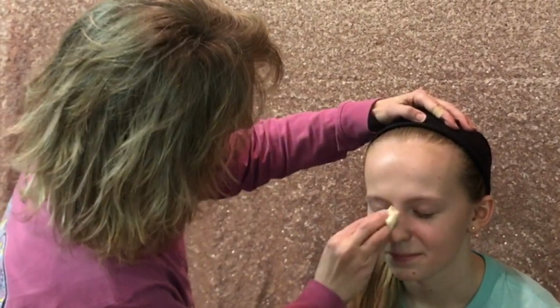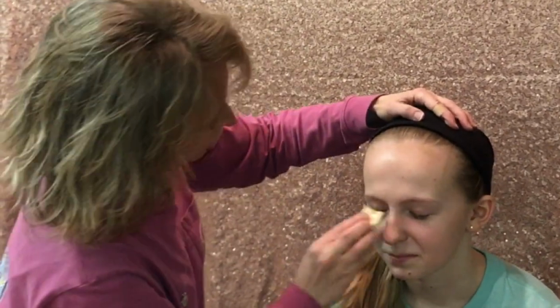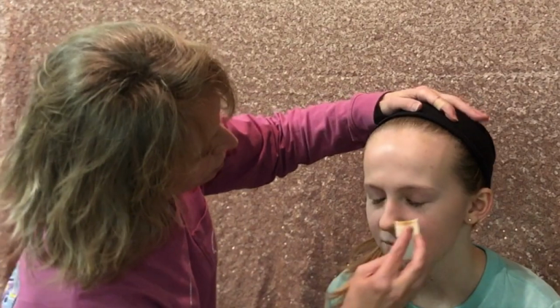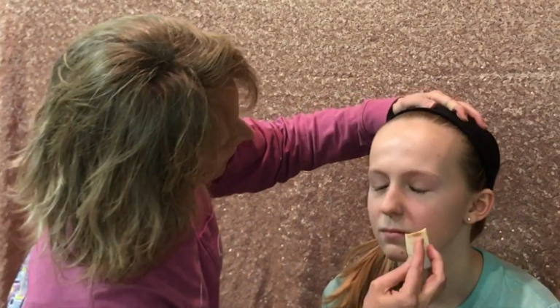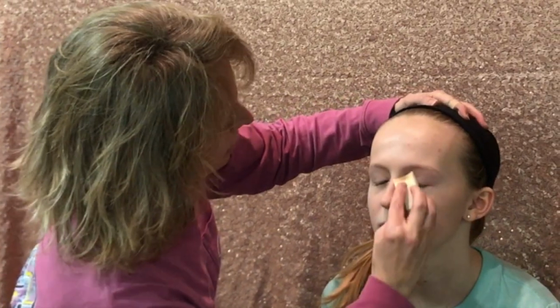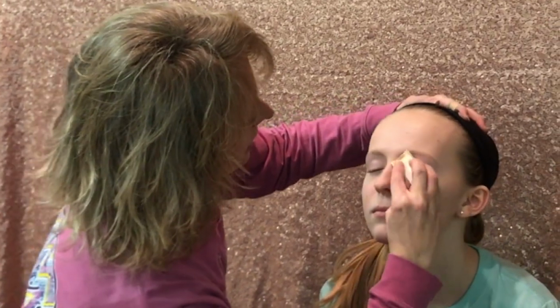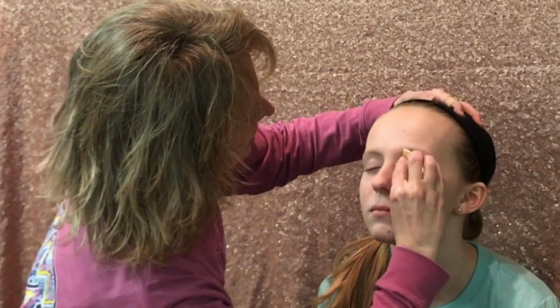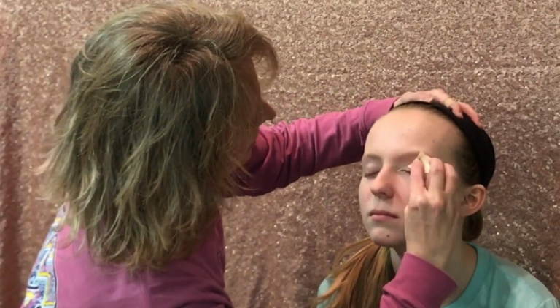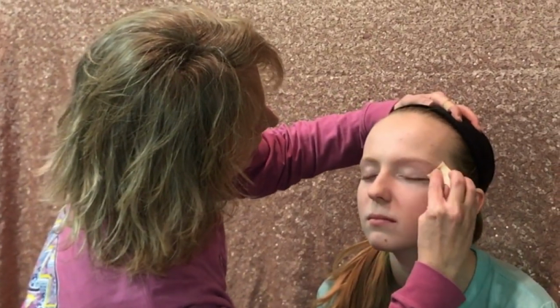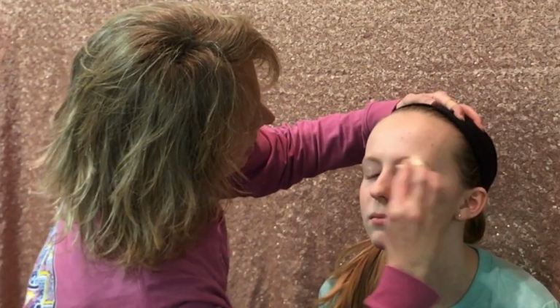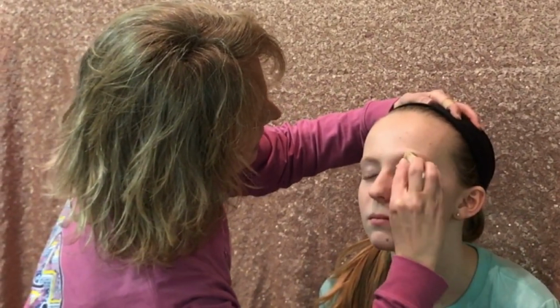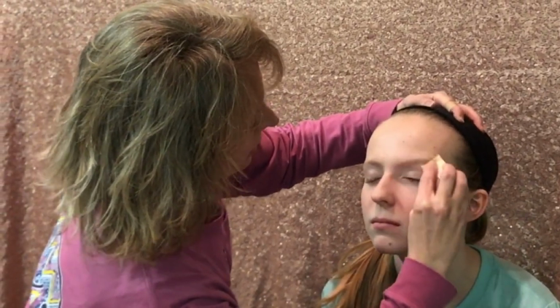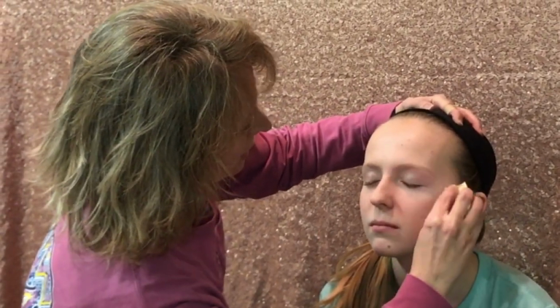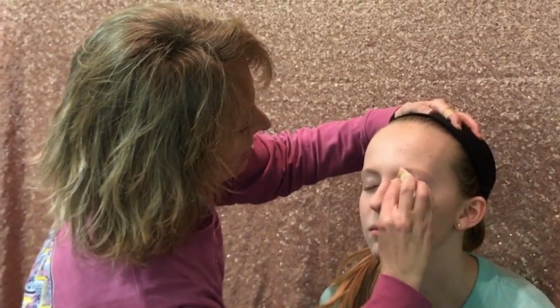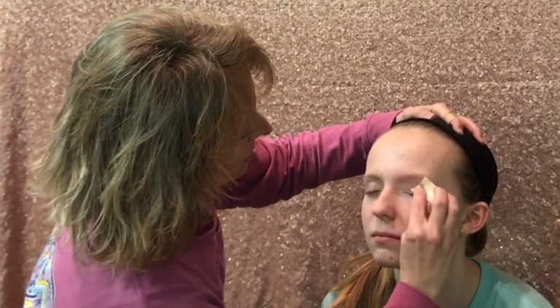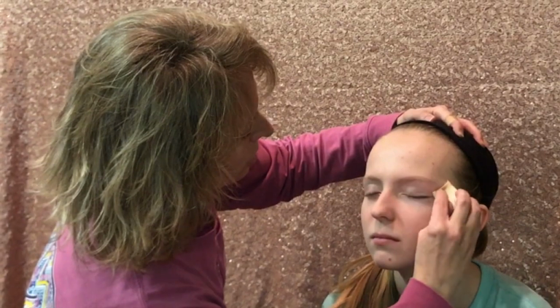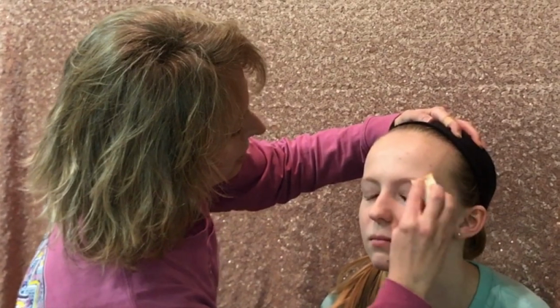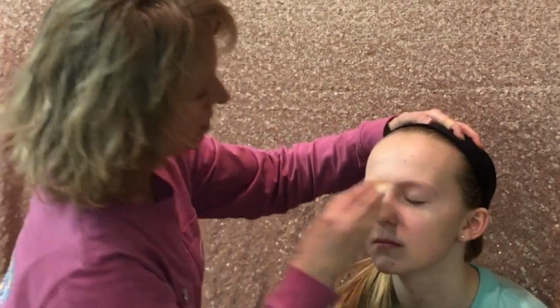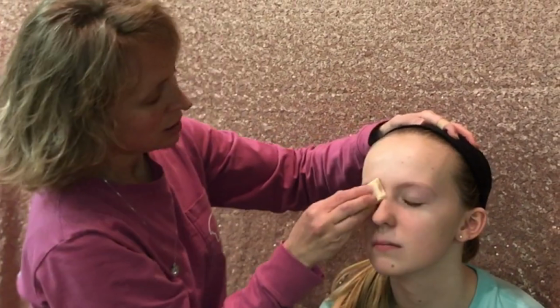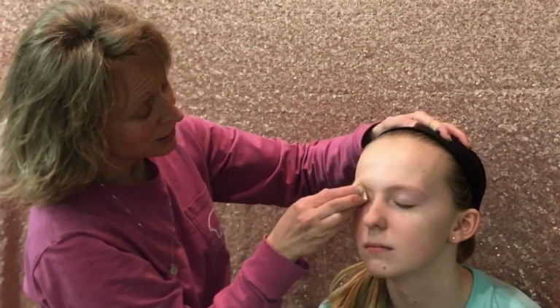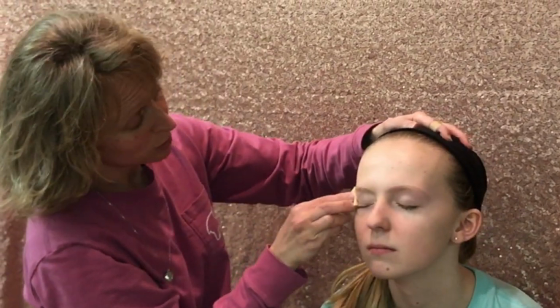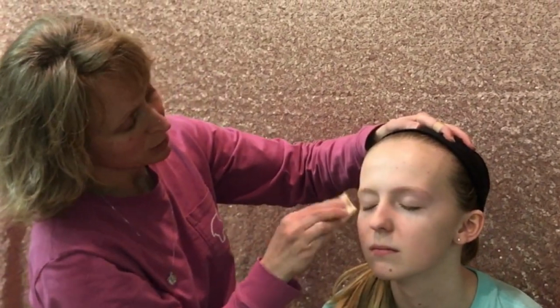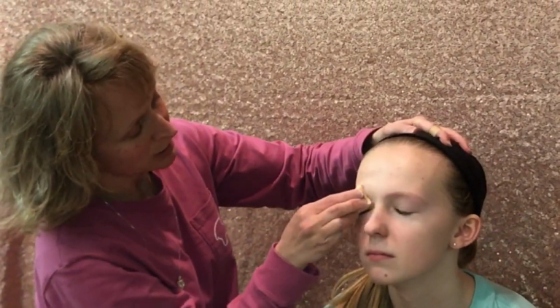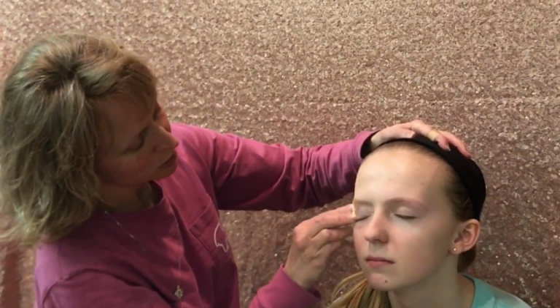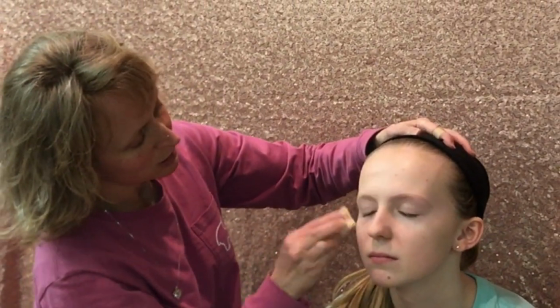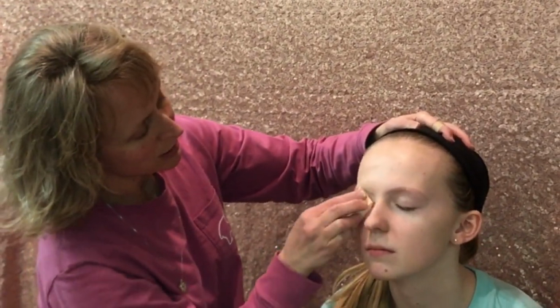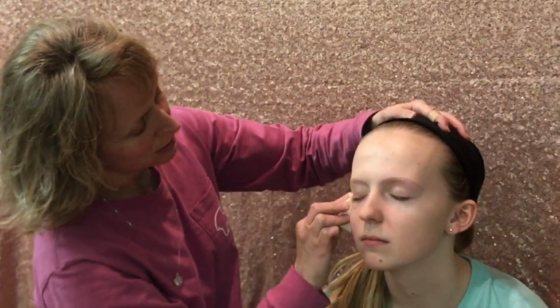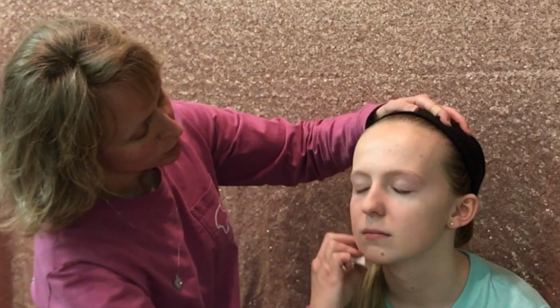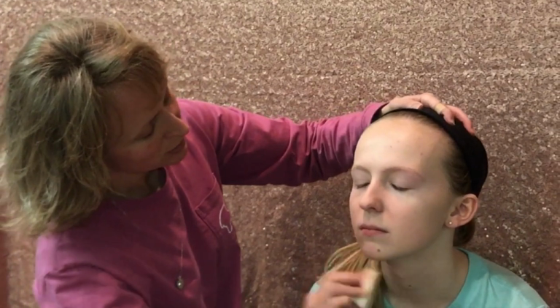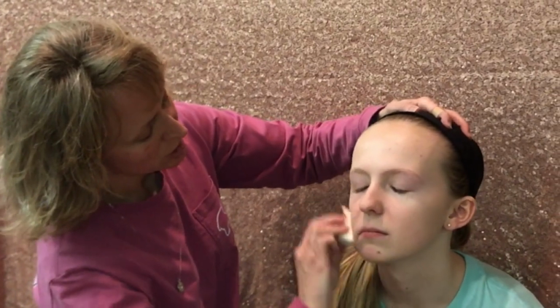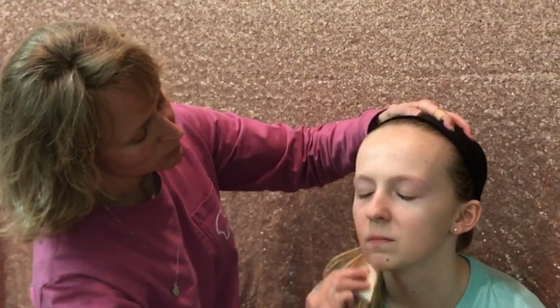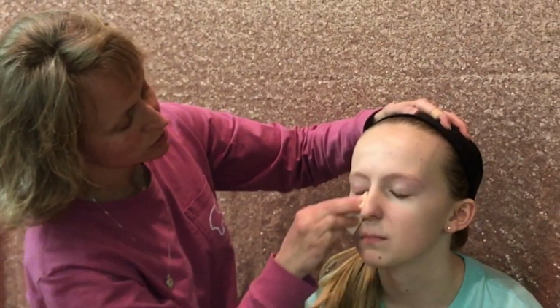When you do the eyes, make sure it's nice and even. If it's not, it's going to look dark. The eyes are important because it keeps your makeup on and you don't have to touch it up as much.